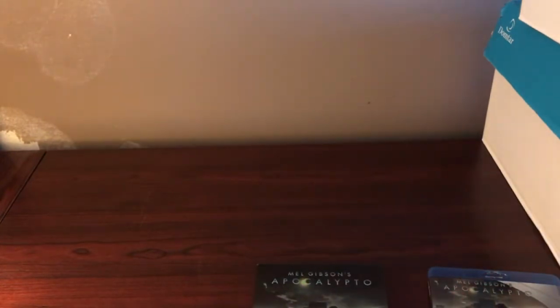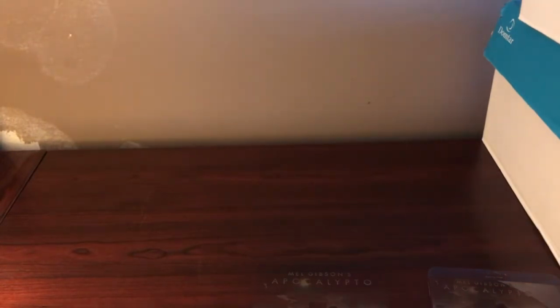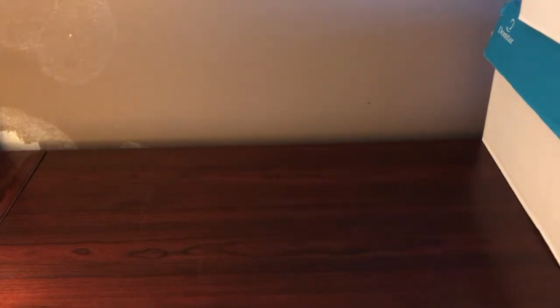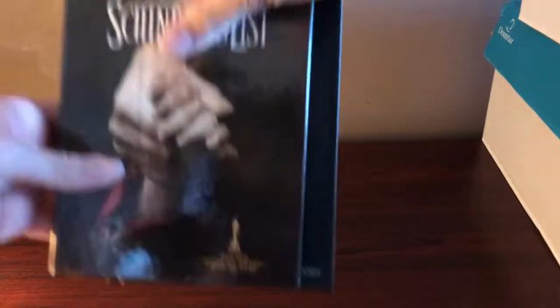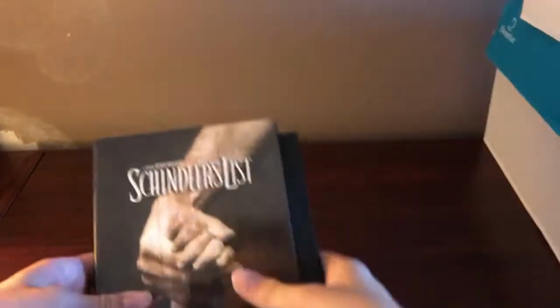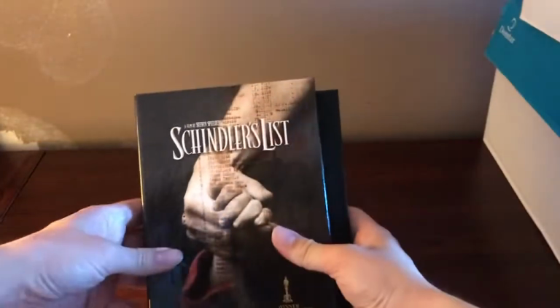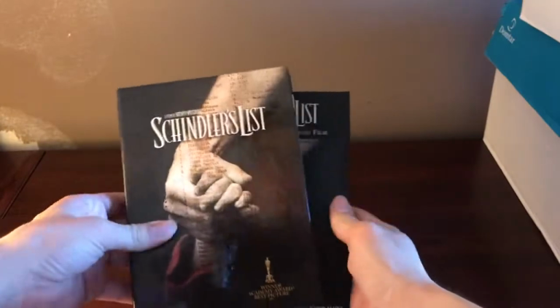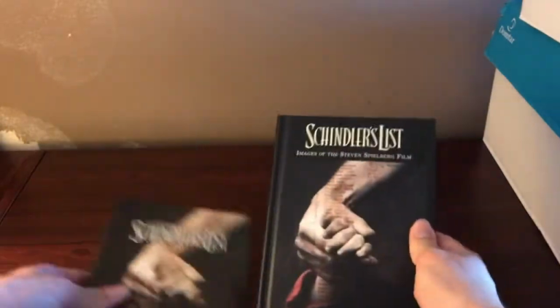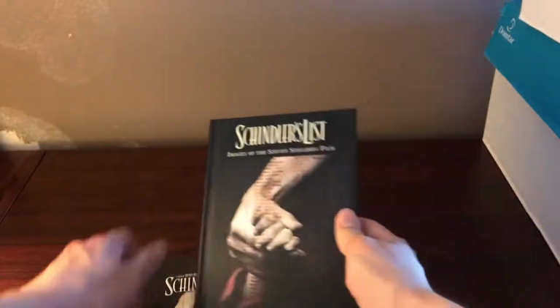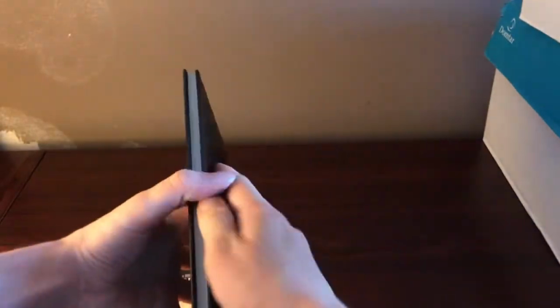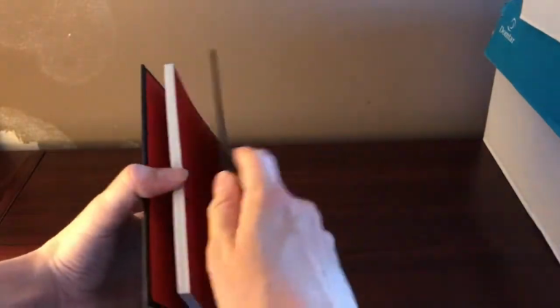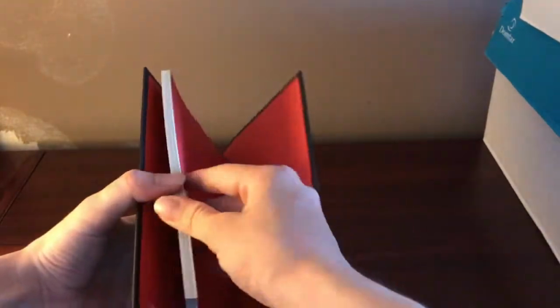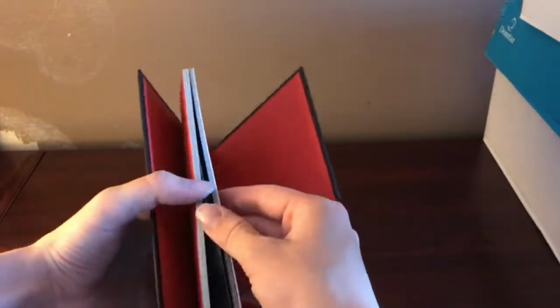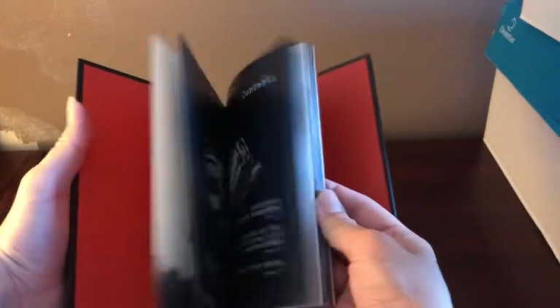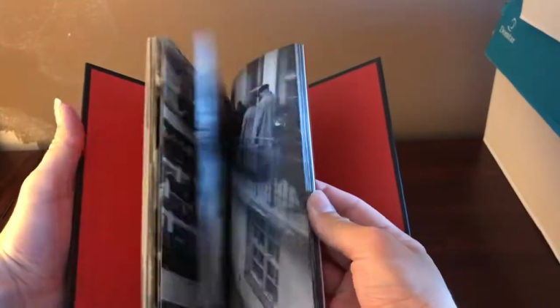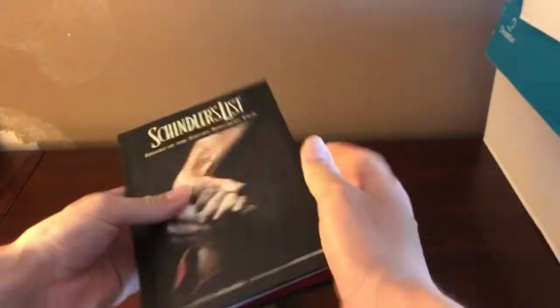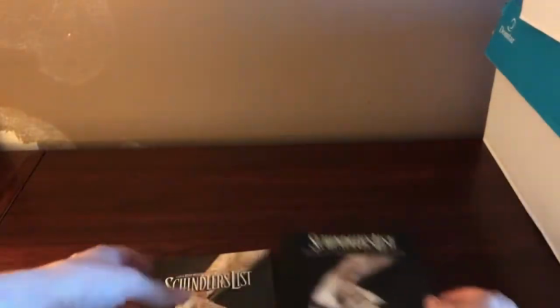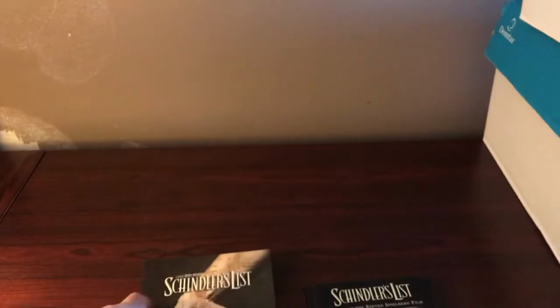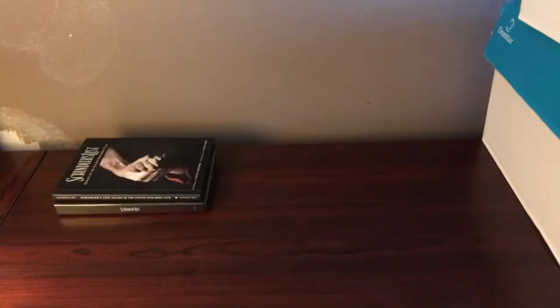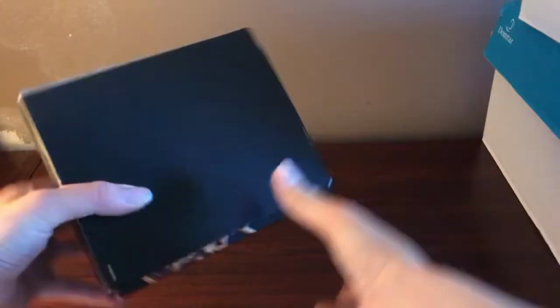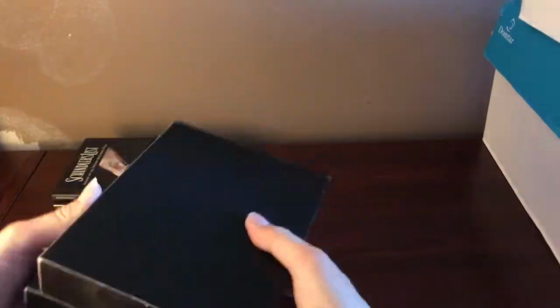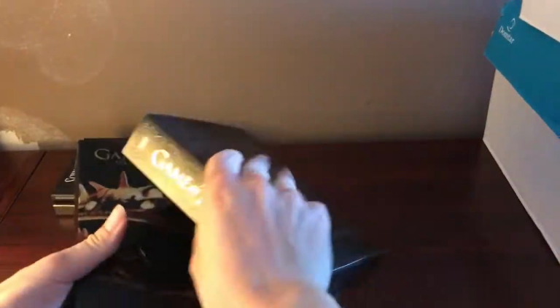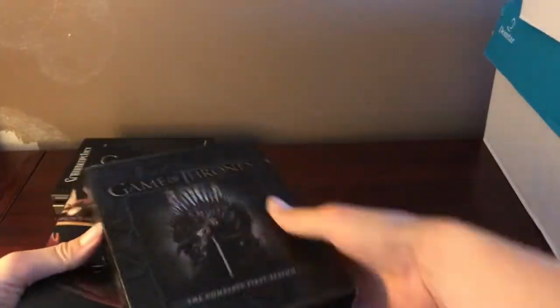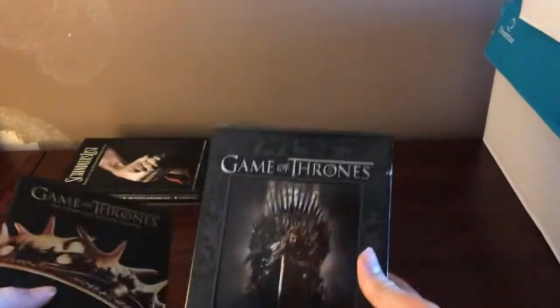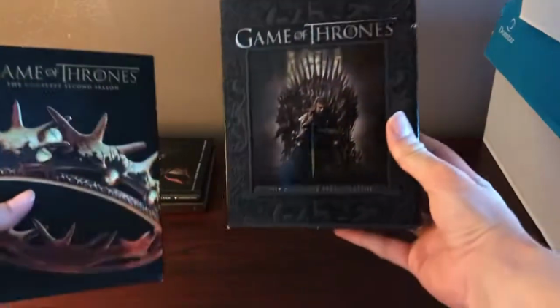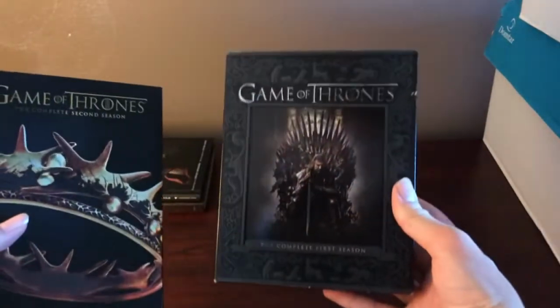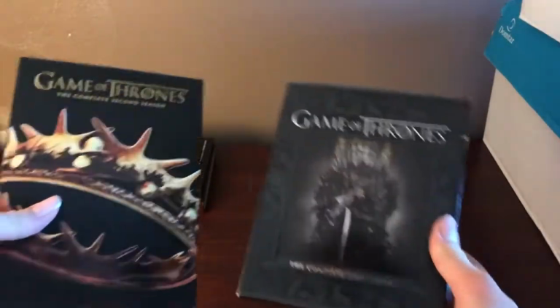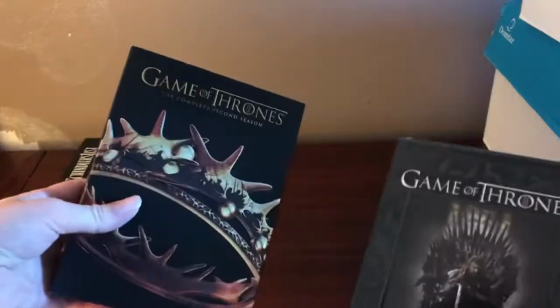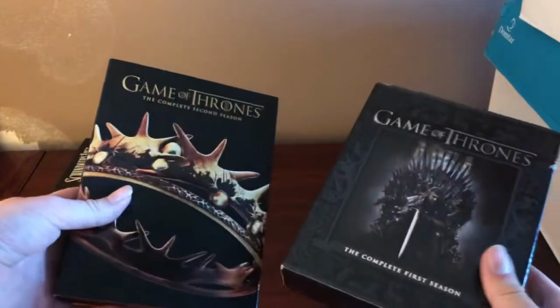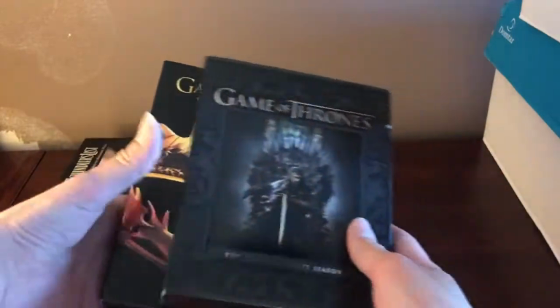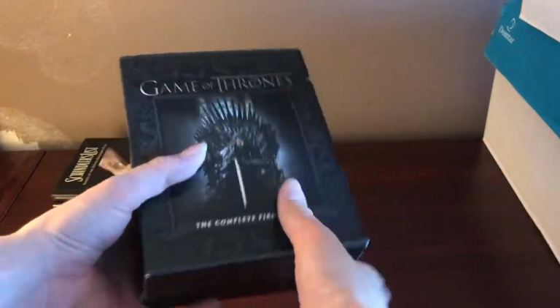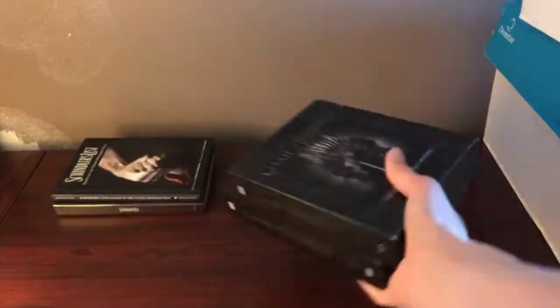Starting us off on DVD, we've got Schindler's List and an entire booklet on Schindler's List, which is super cool. We've also got Game of Thrones Season One on Blu-ray and Game of Thrones Season Two on DVD.